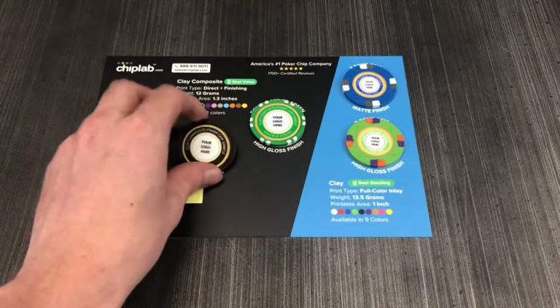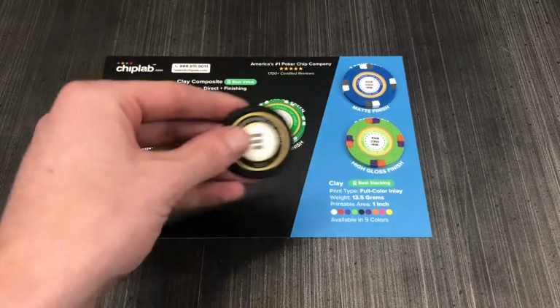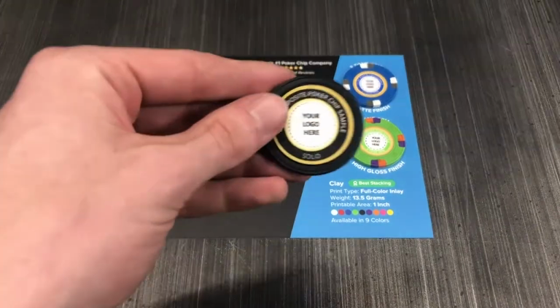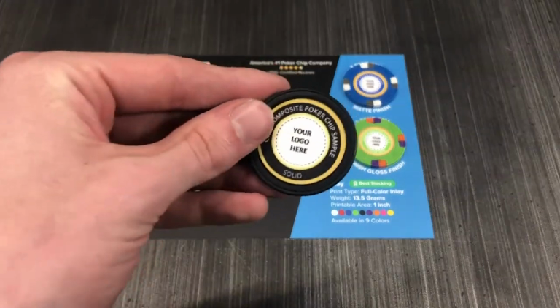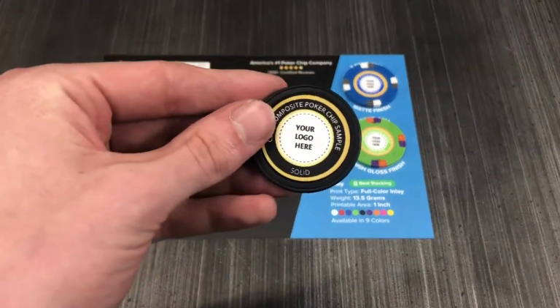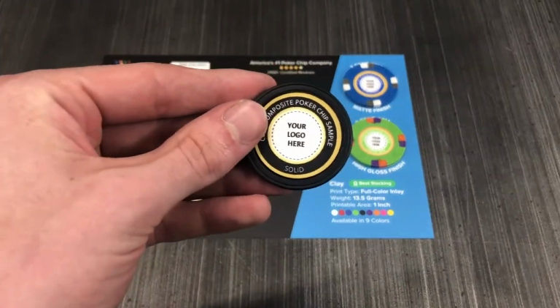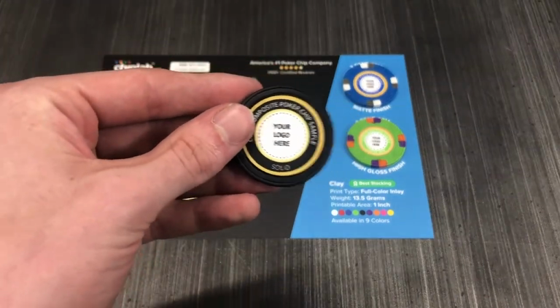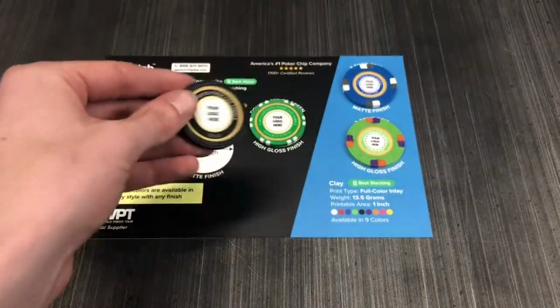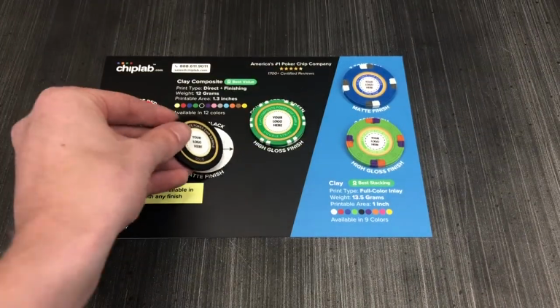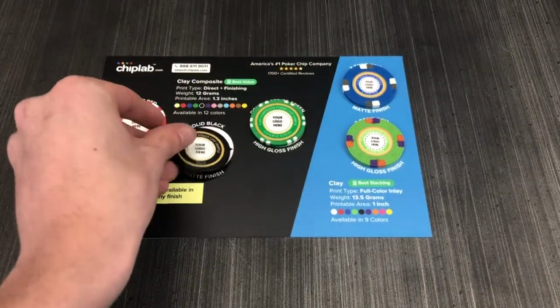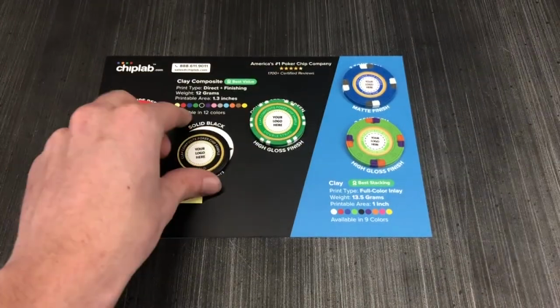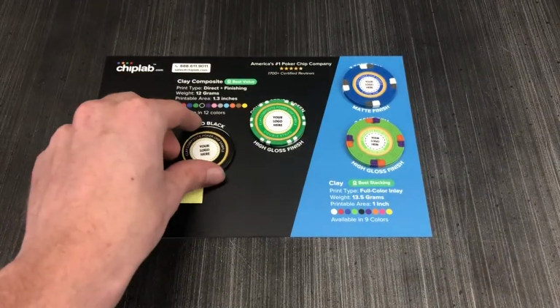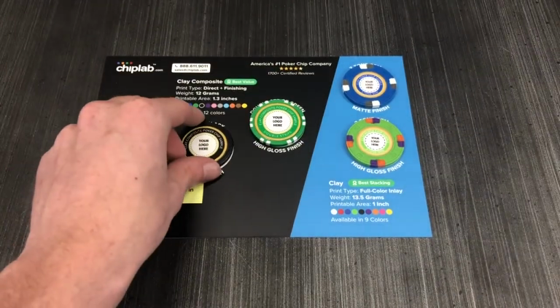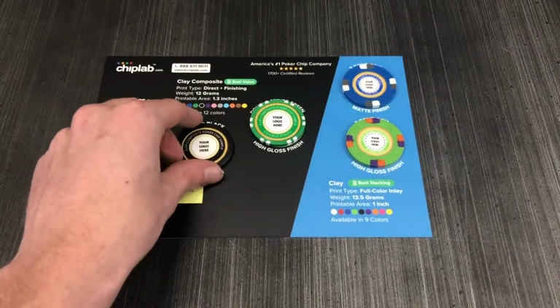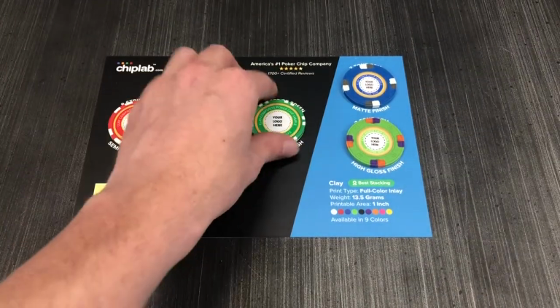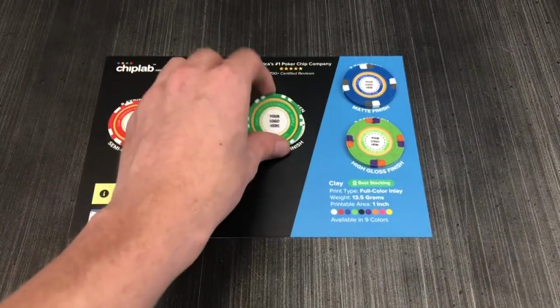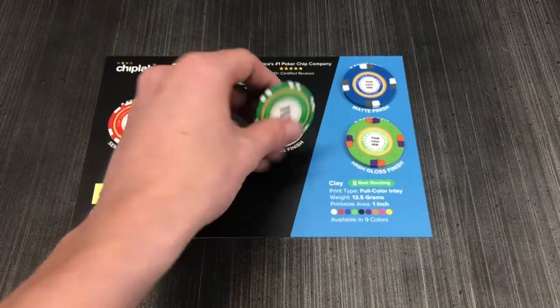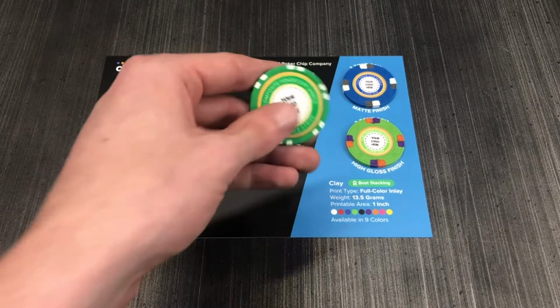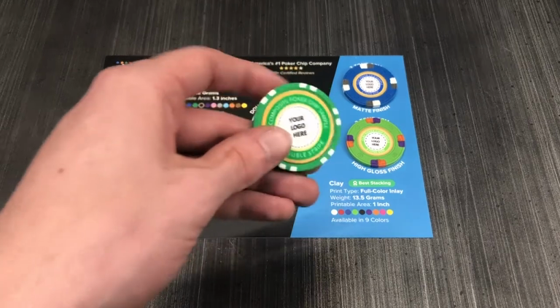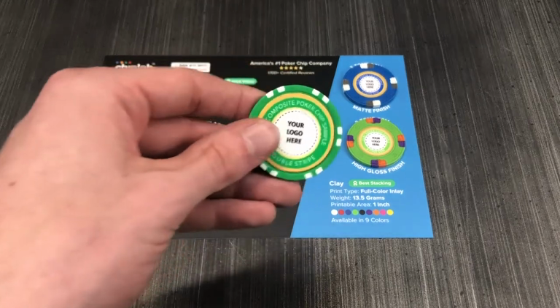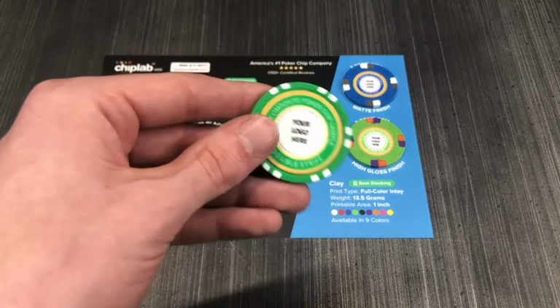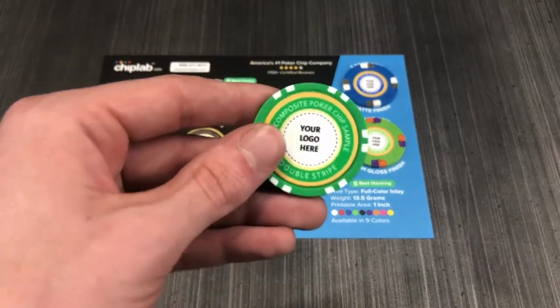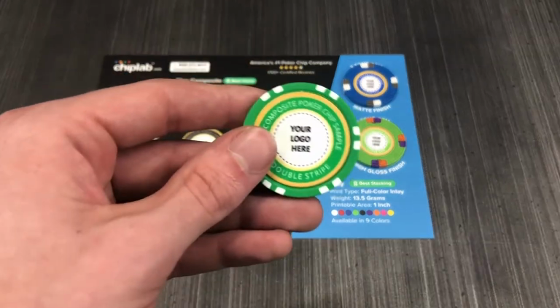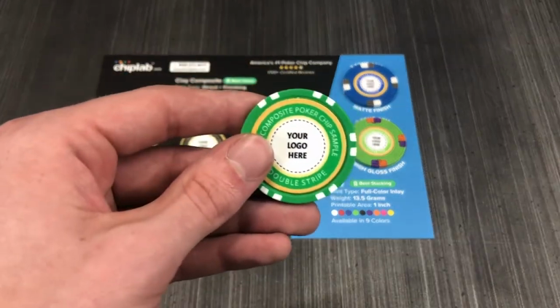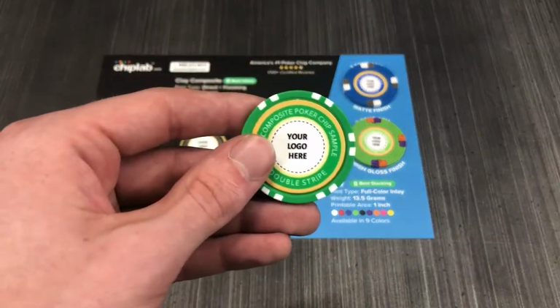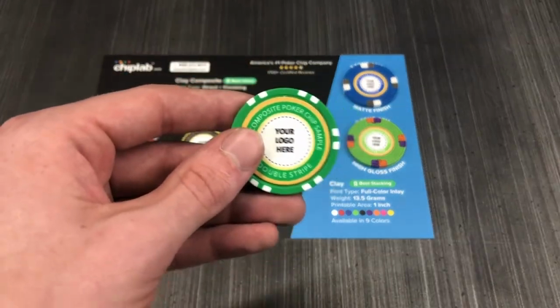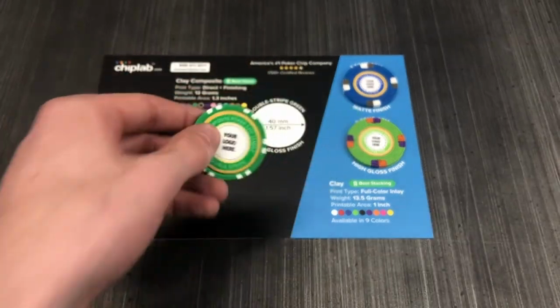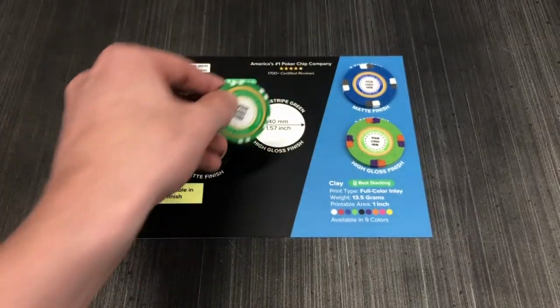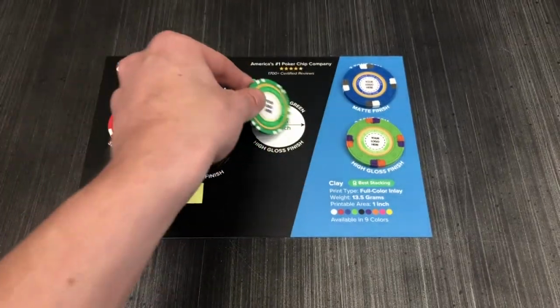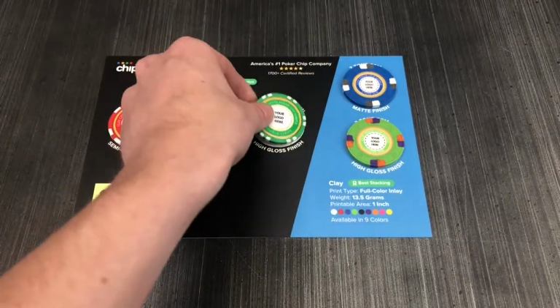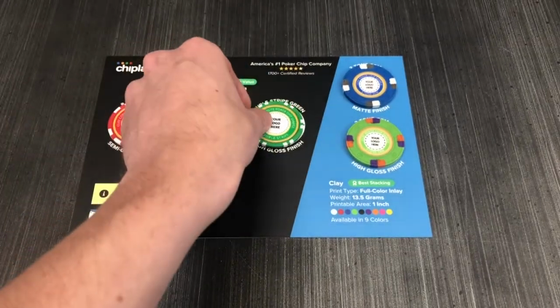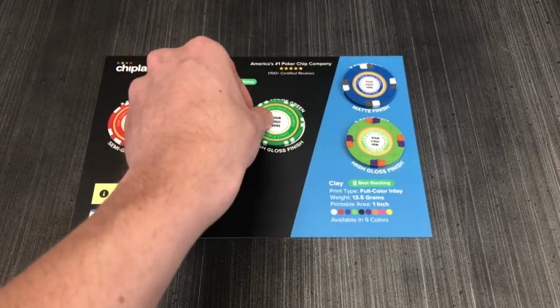a solid black chip which doesn't have white pips on the edge, and our newest double striped green chip which has smaller white pips around the edge.